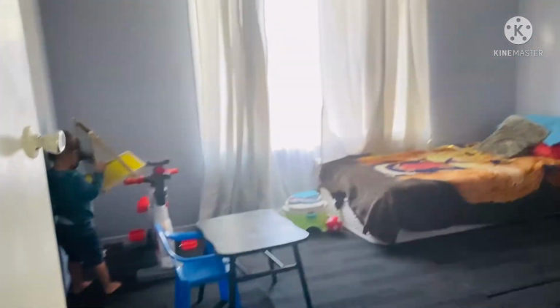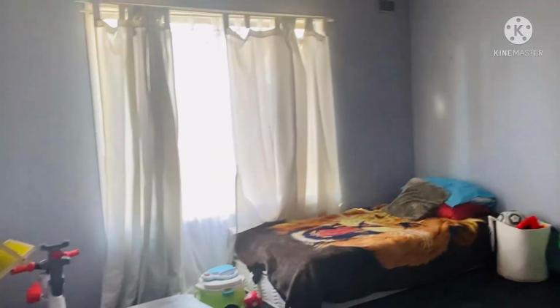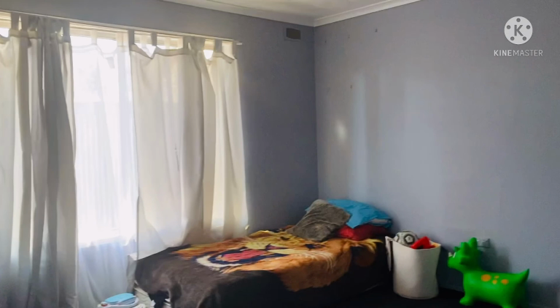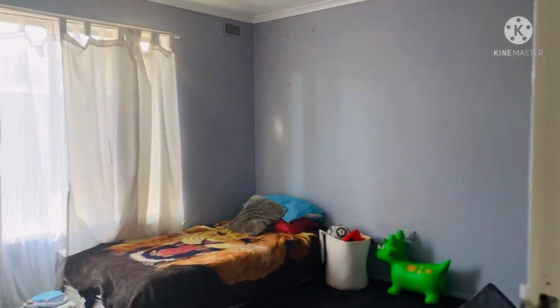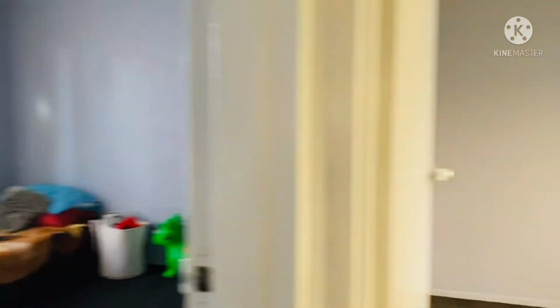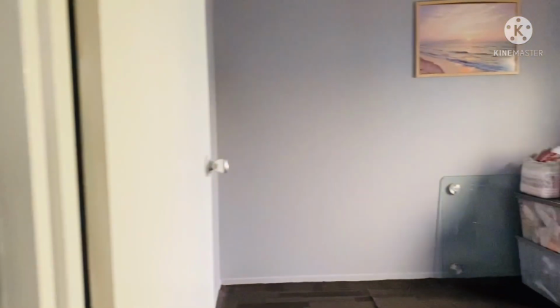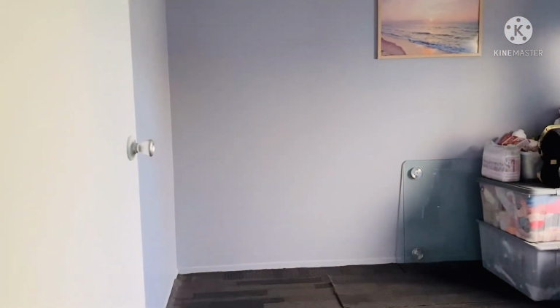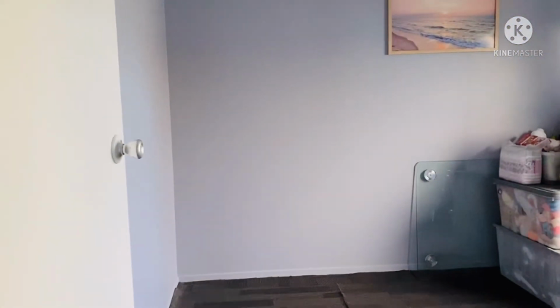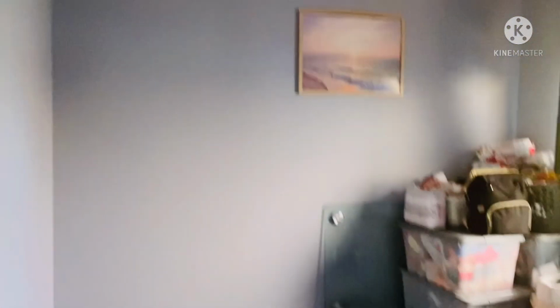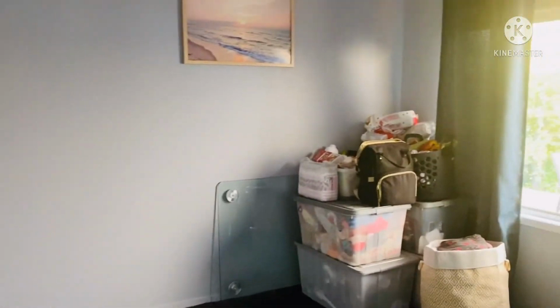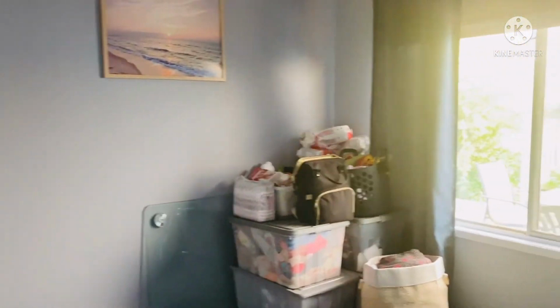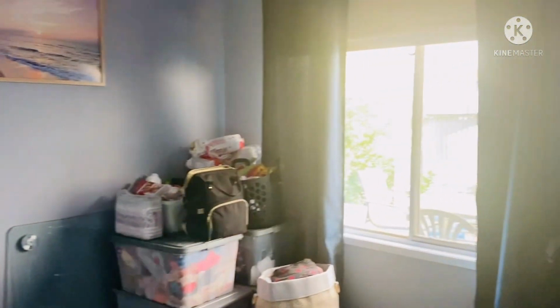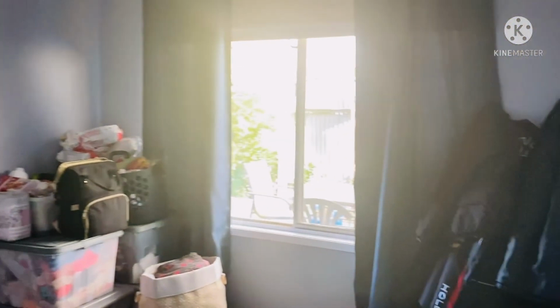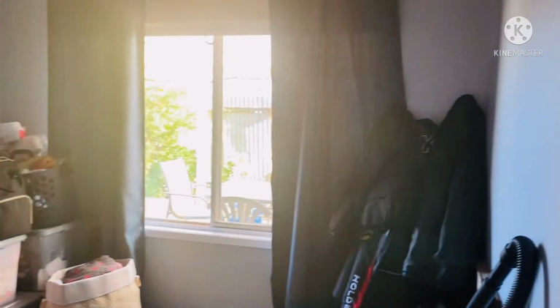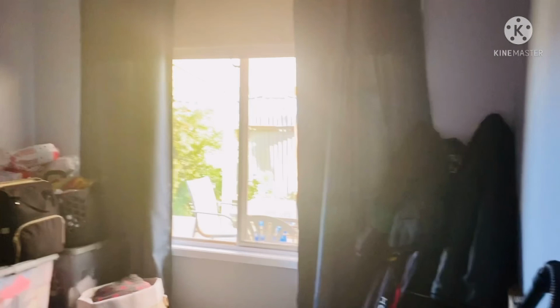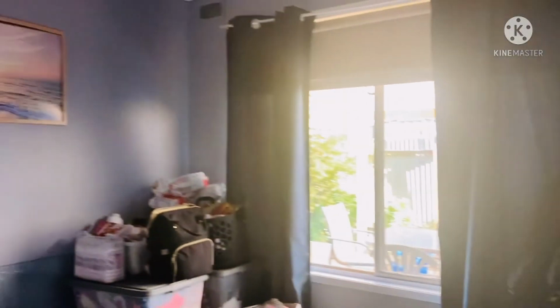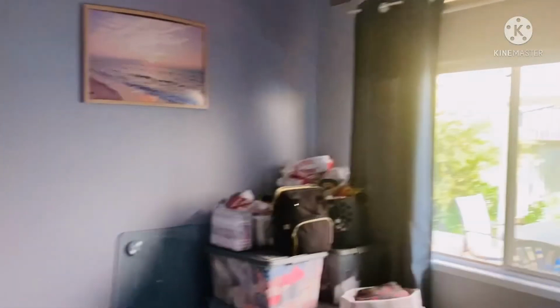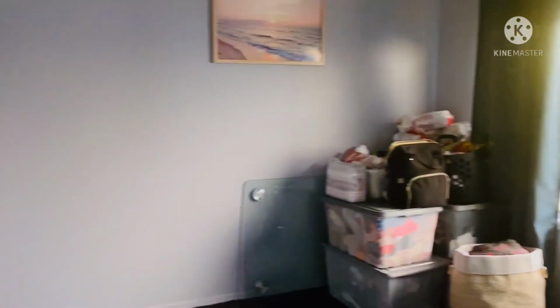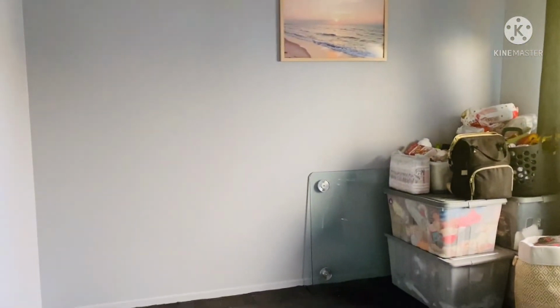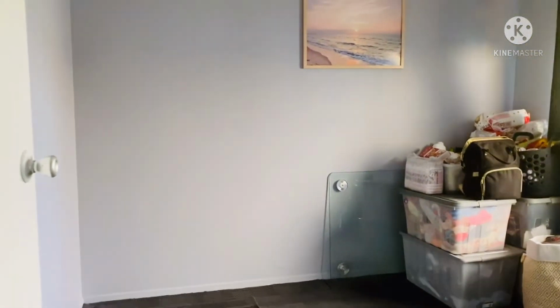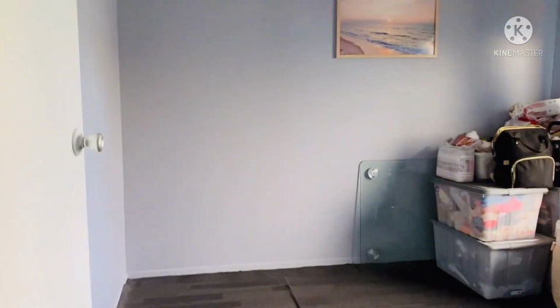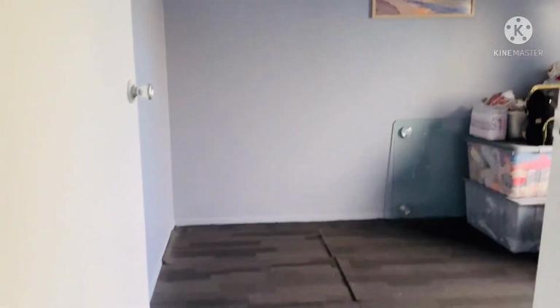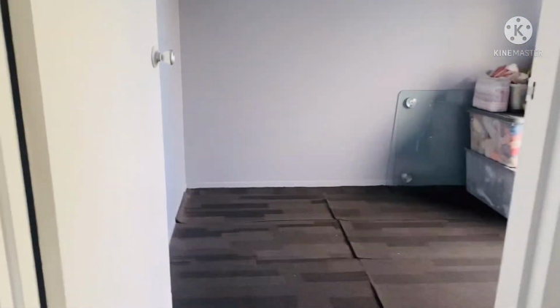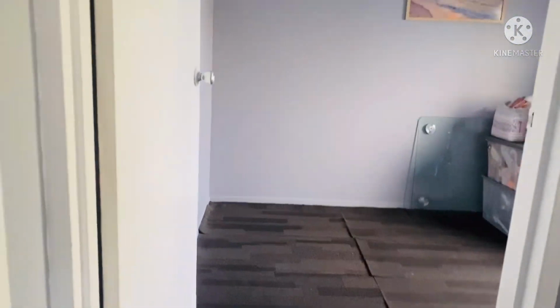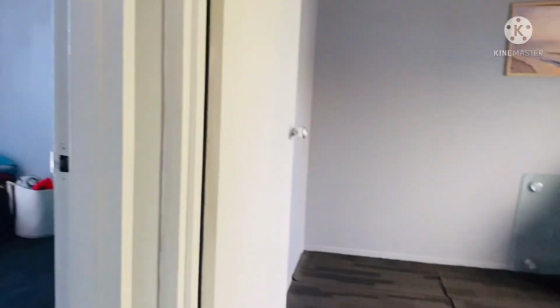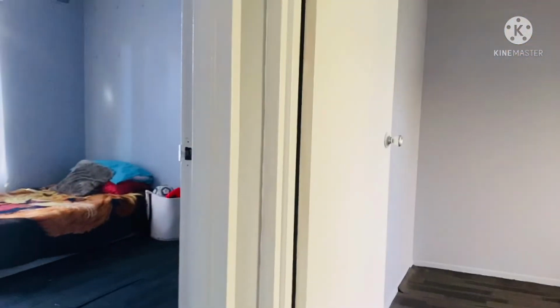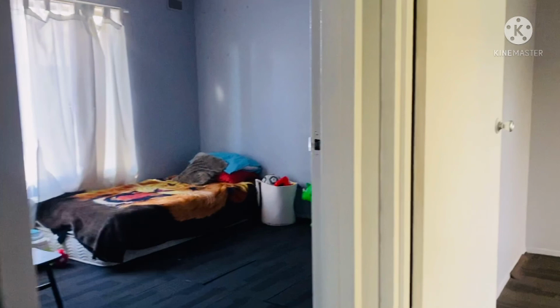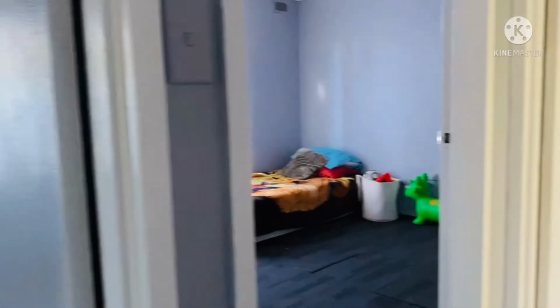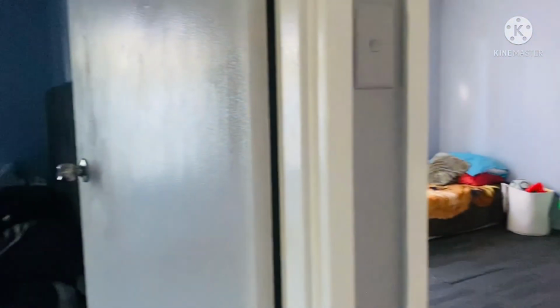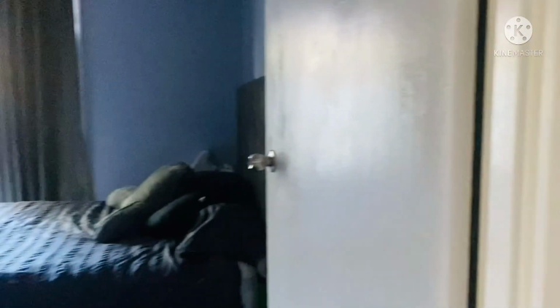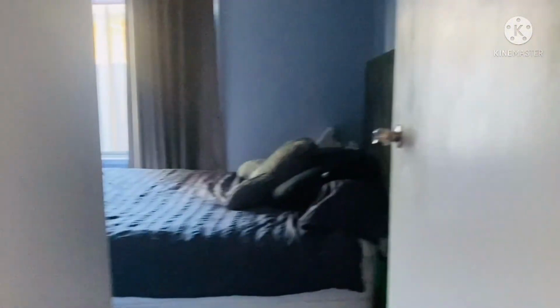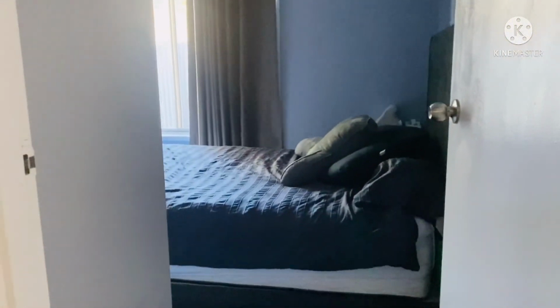That's his room. And this is Emmanuel's room before, but now it's just an empty room. And then this is our room.